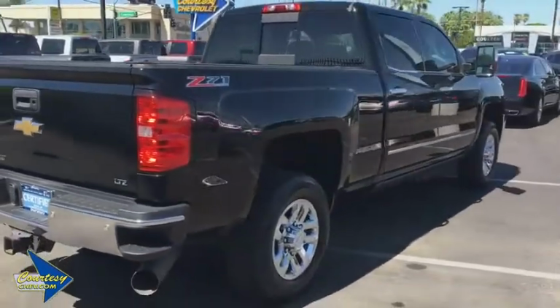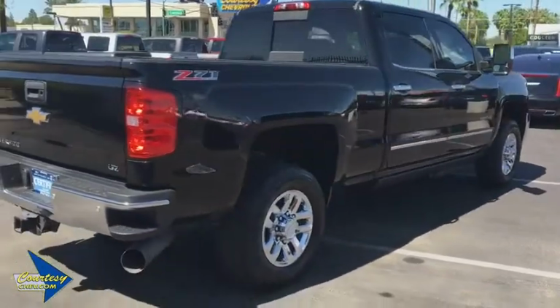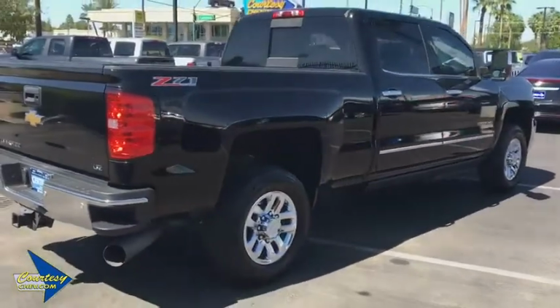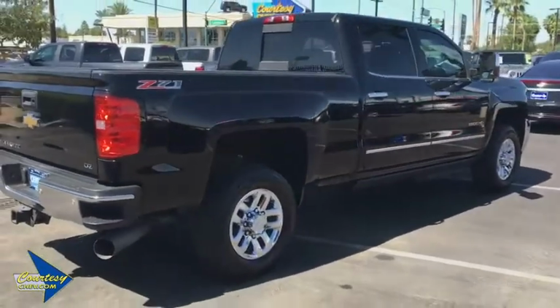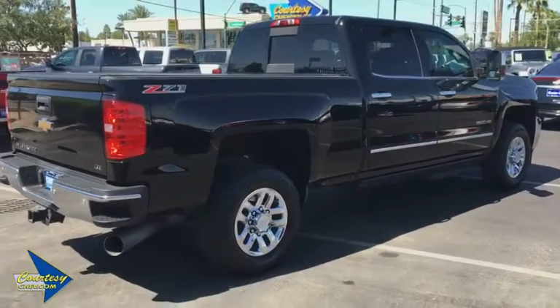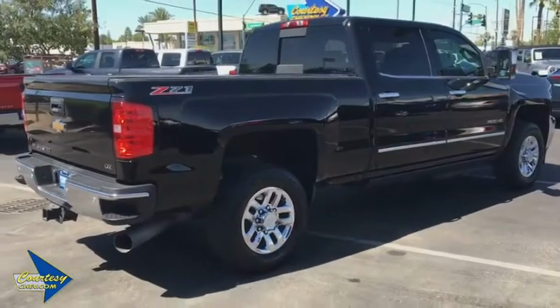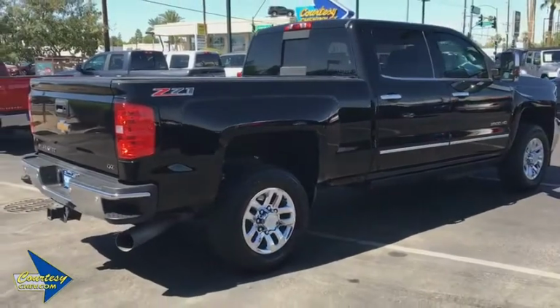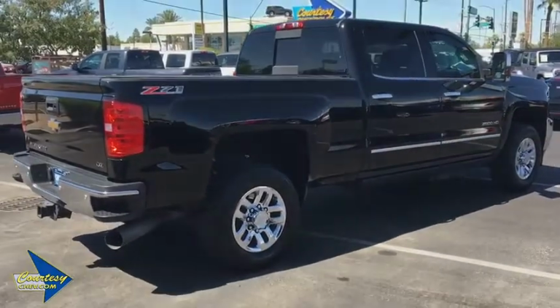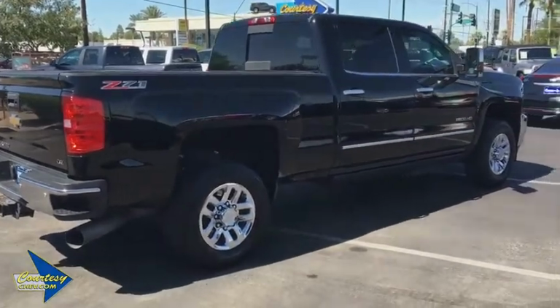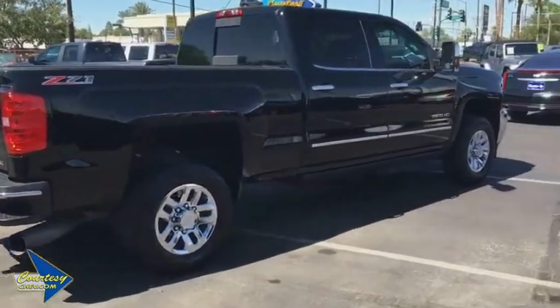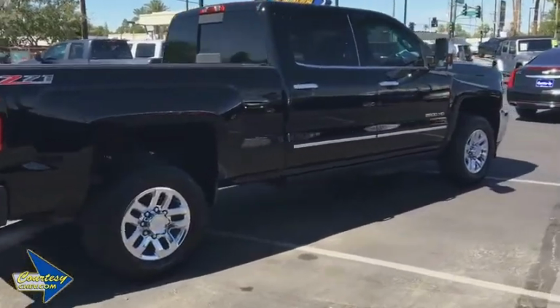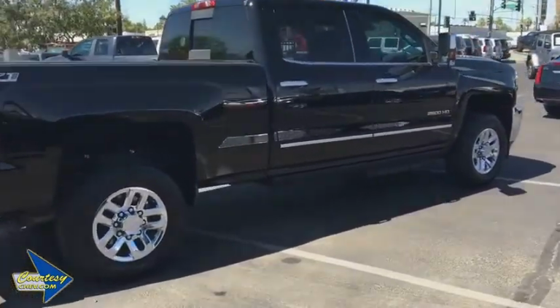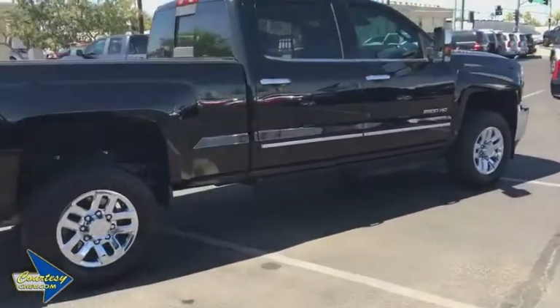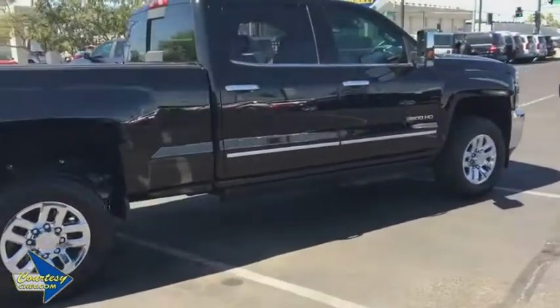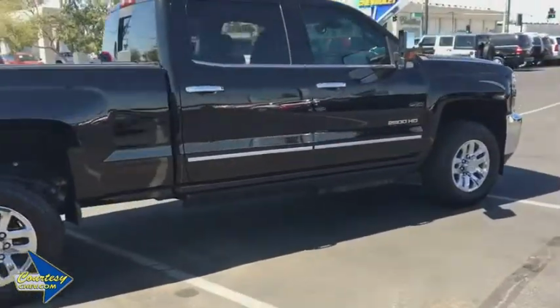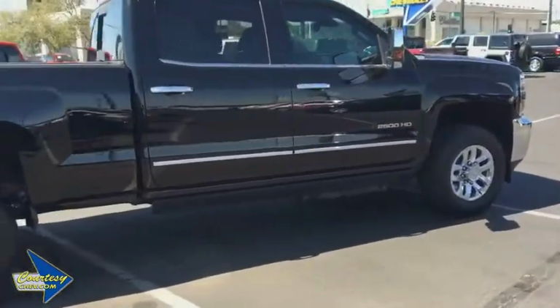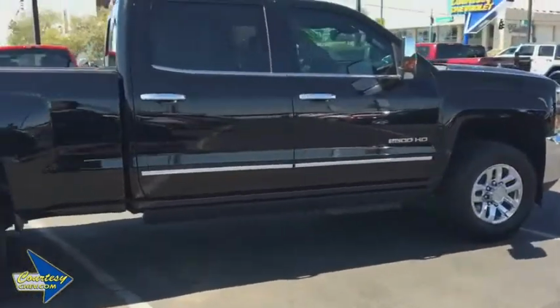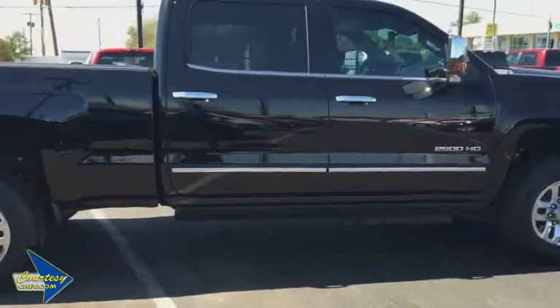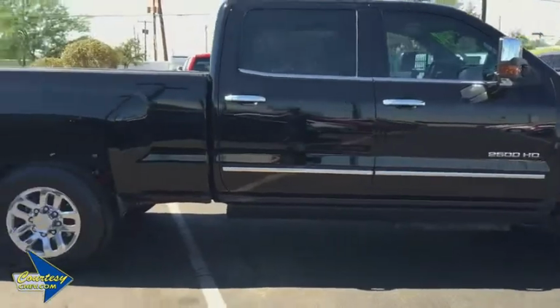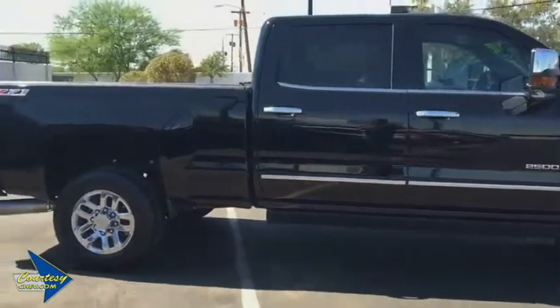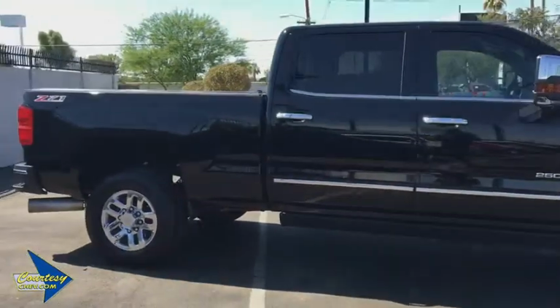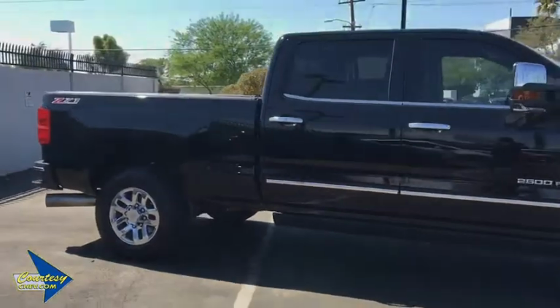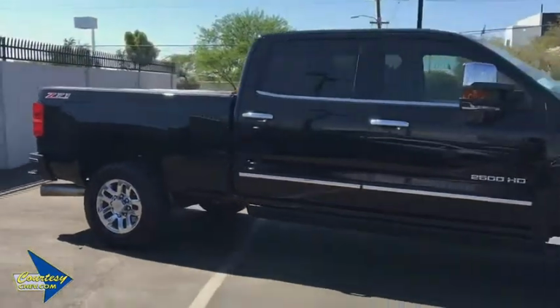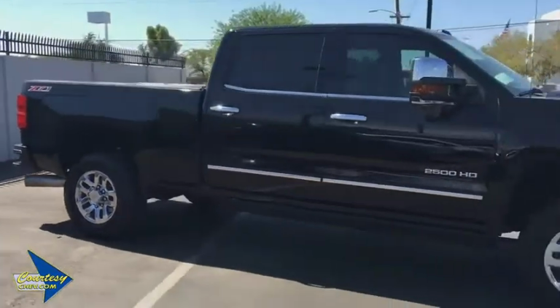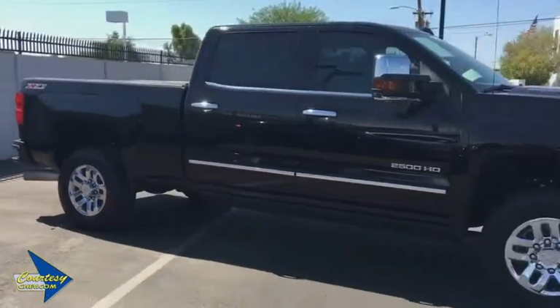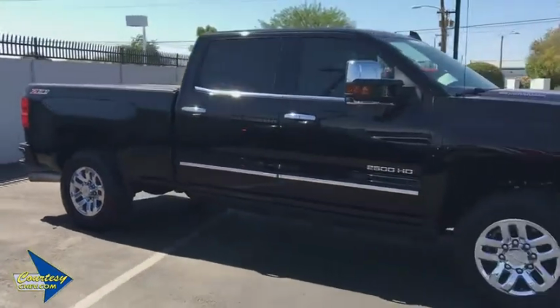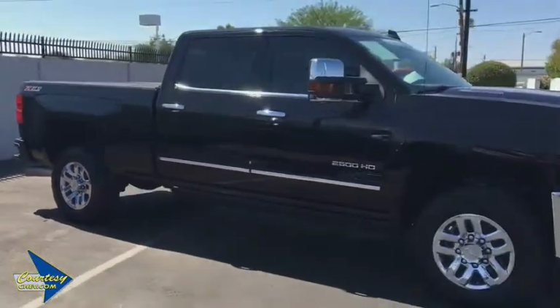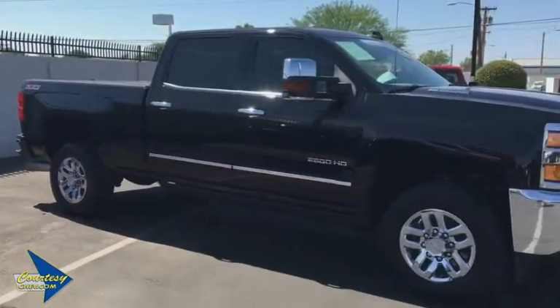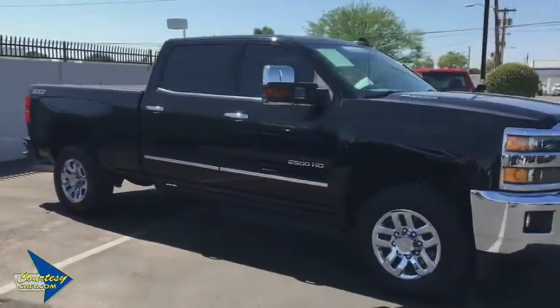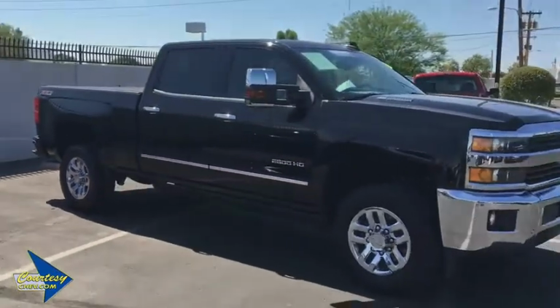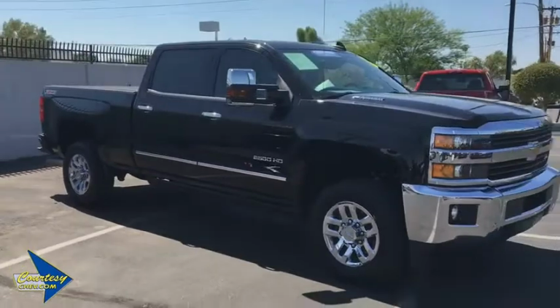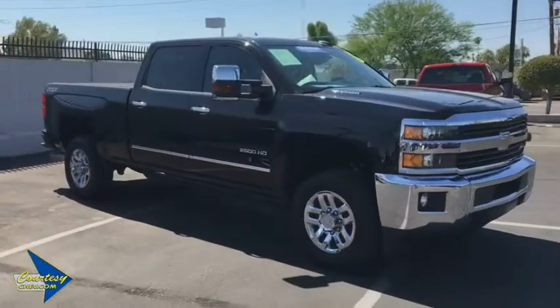Chrome mirror caps. Floor mats. Four wheel disc brakes. Universal garage door opener. Center armrest. Premium sound. Fog lights. Power windows. Security system. CD player. Rear window defroster.